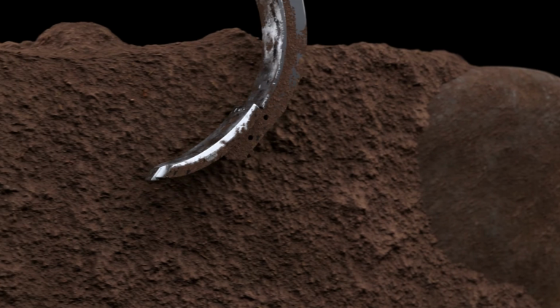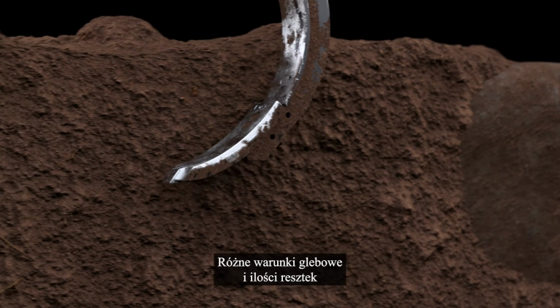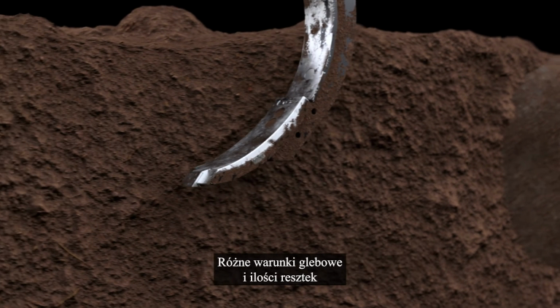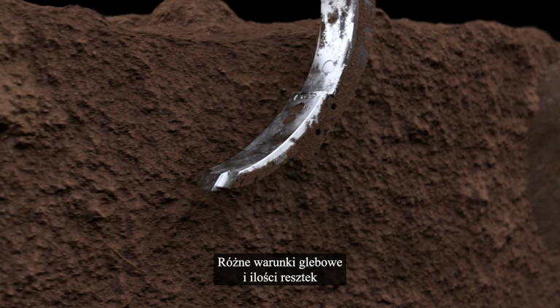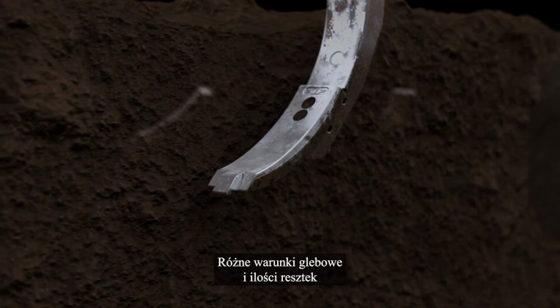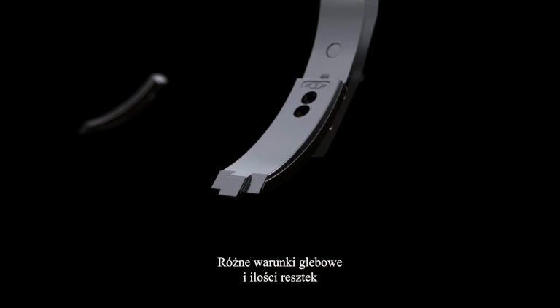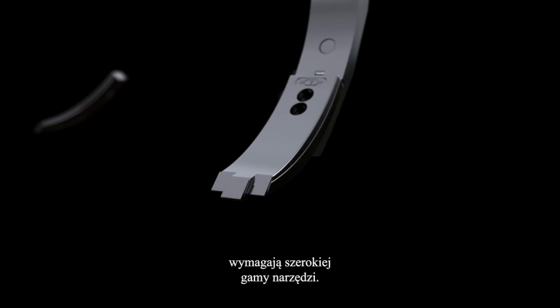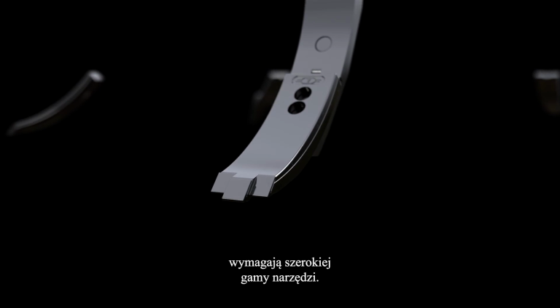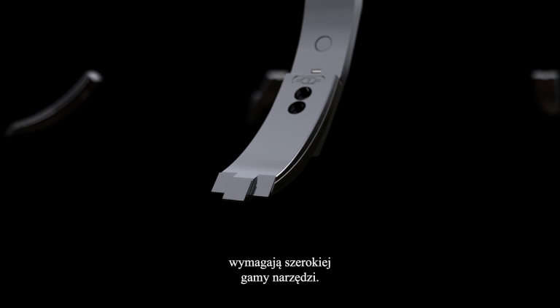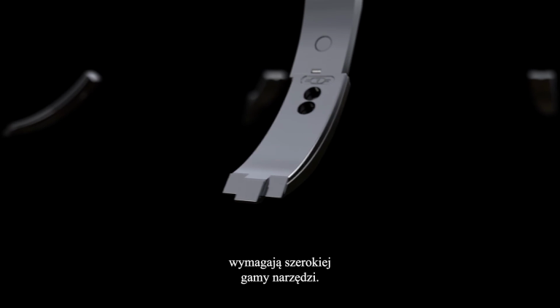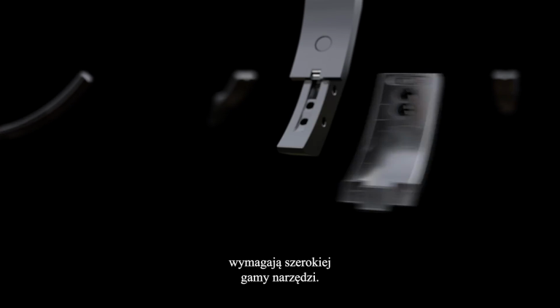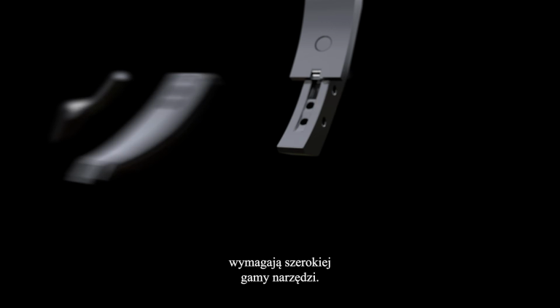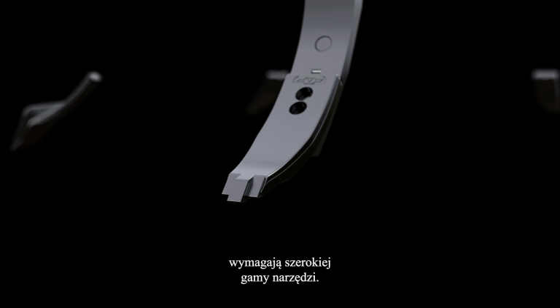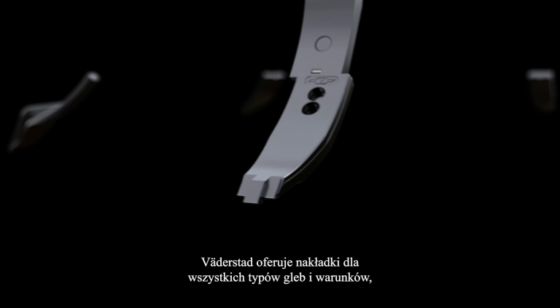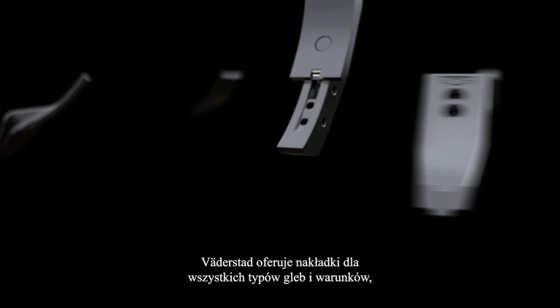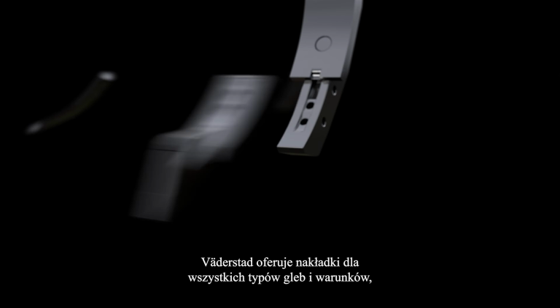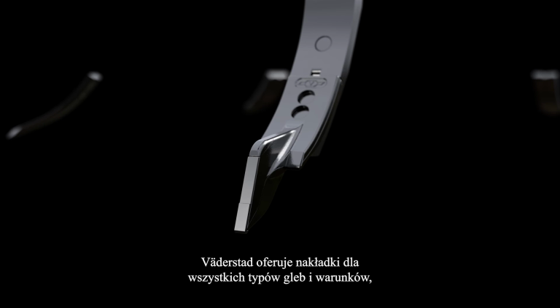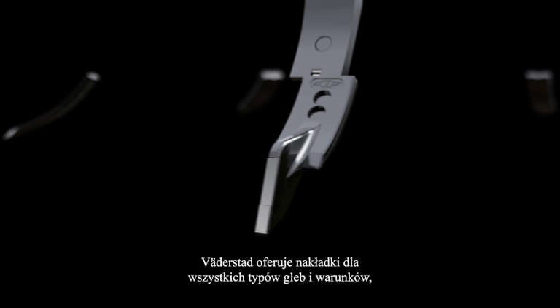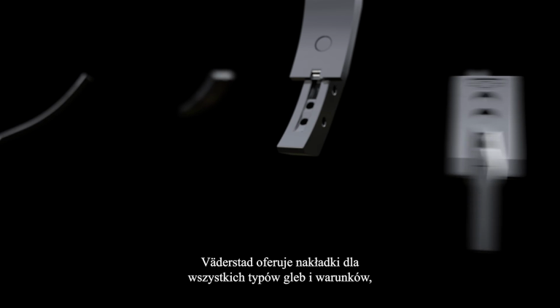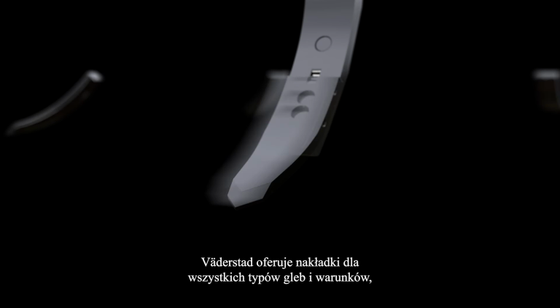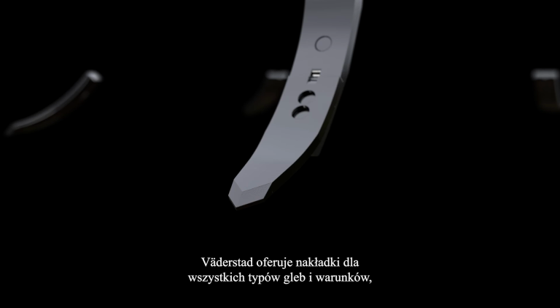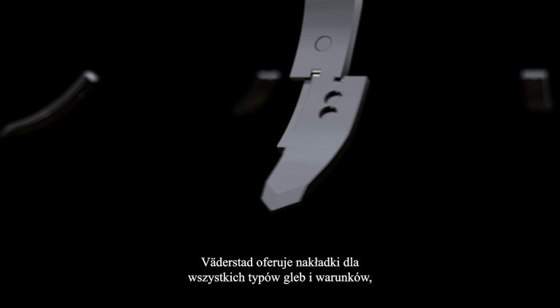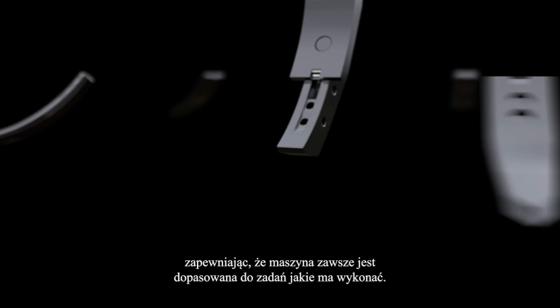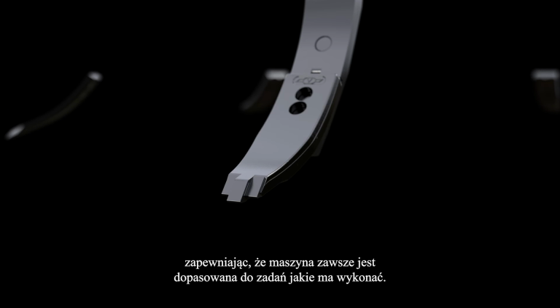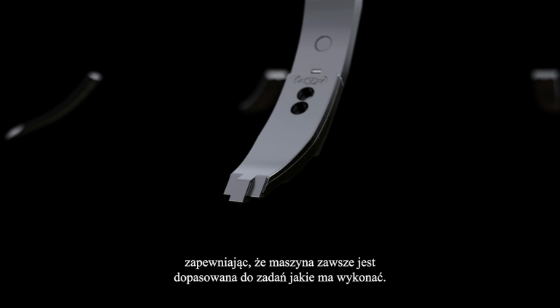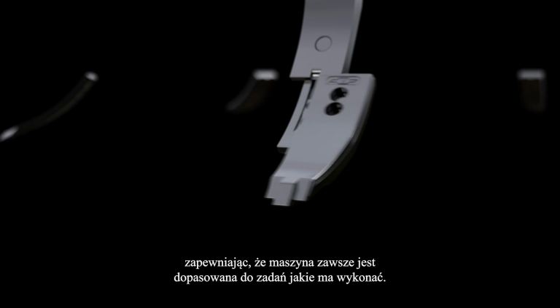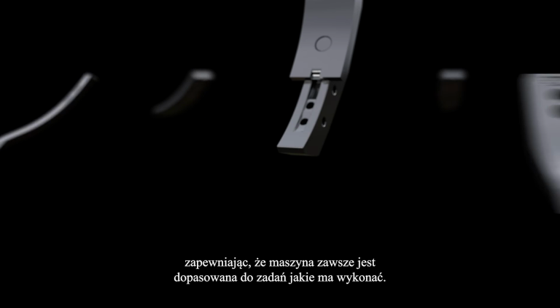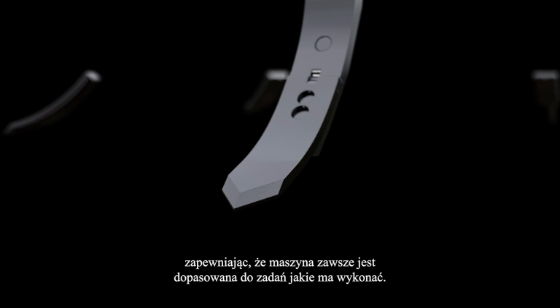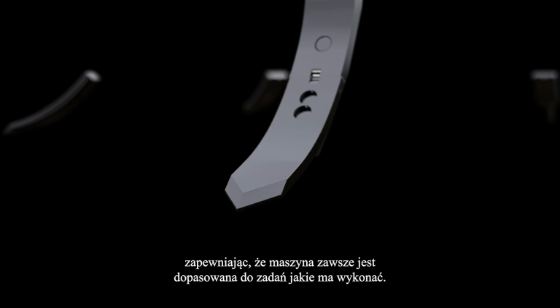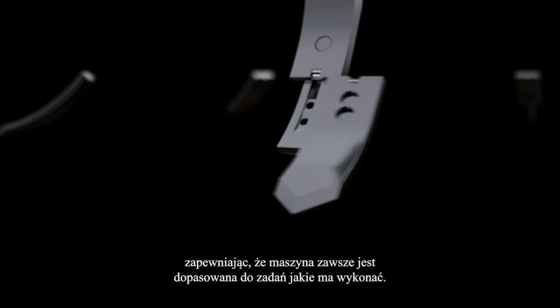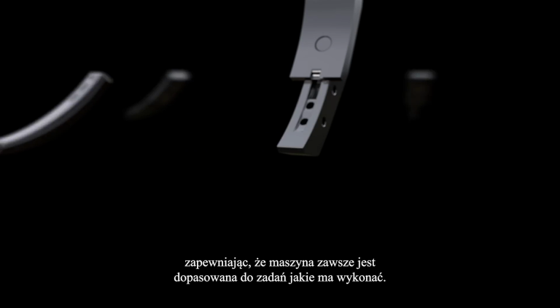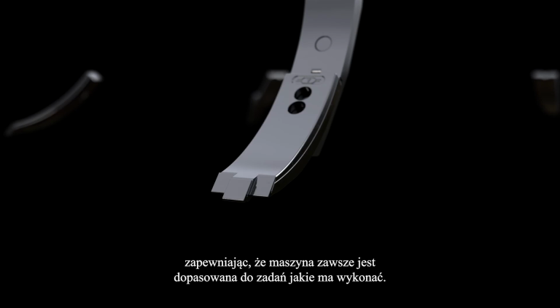Different soil conditions and residue amounts require a wide palette of tools. Verderstad offers points for all soil types and conditions, ensuring the machine is always fitted to perform at peak level.